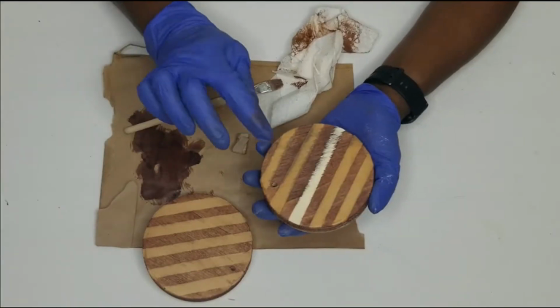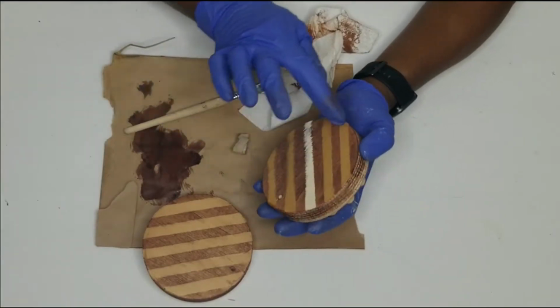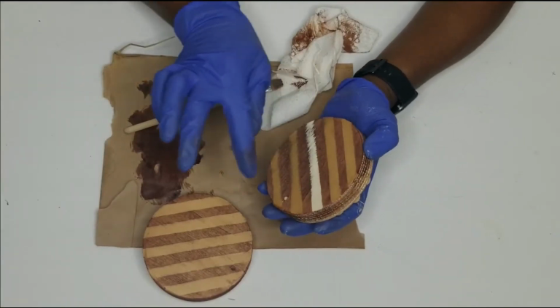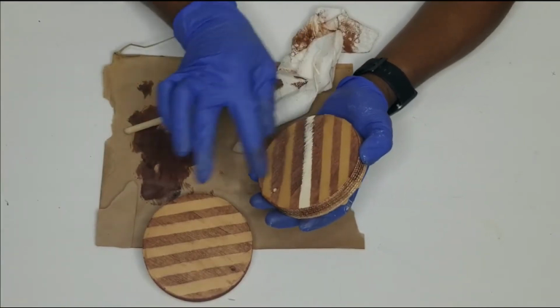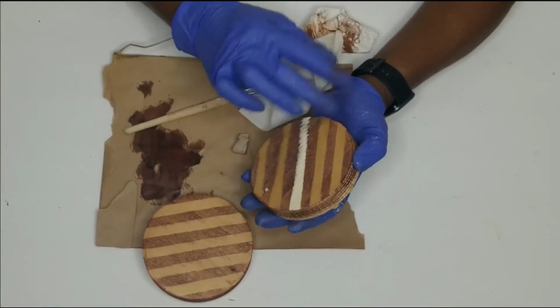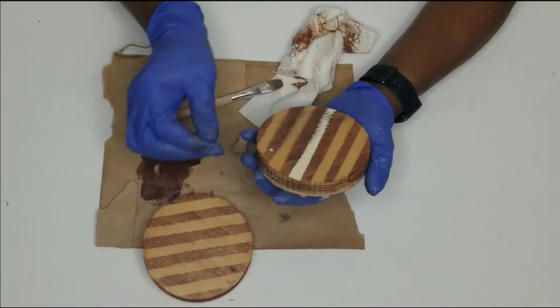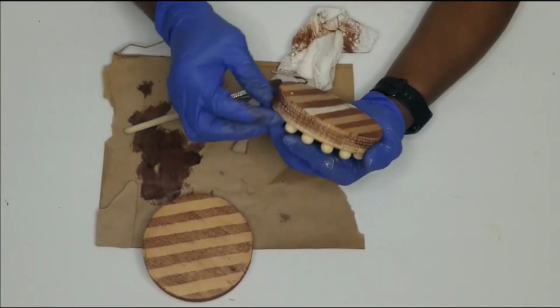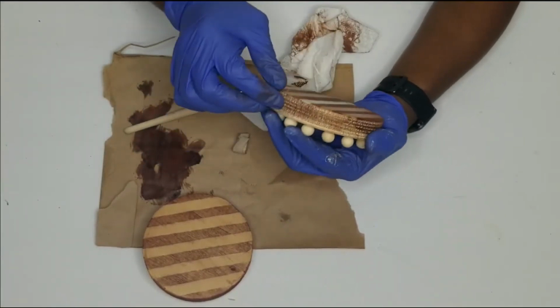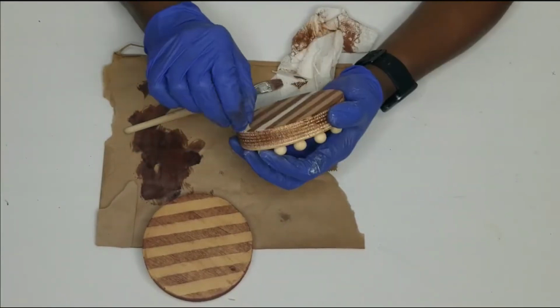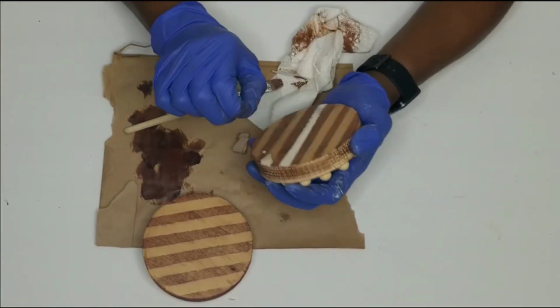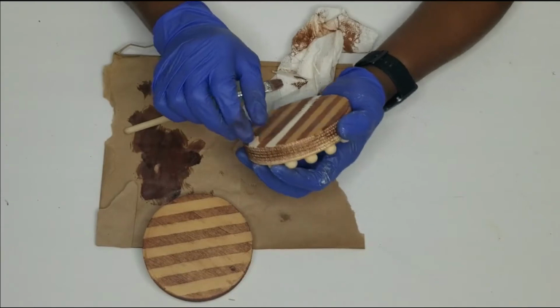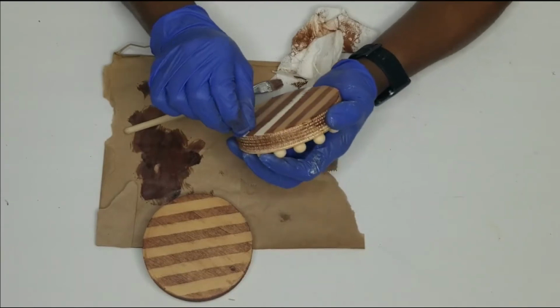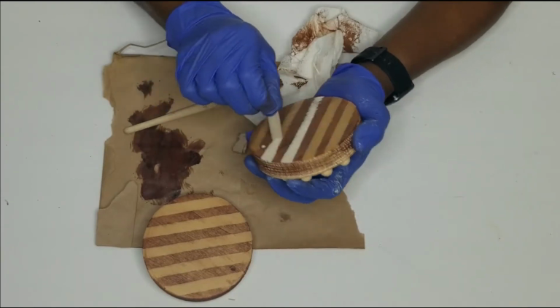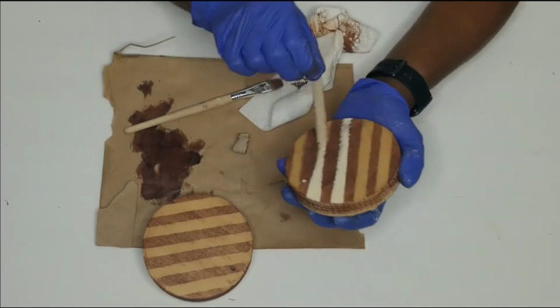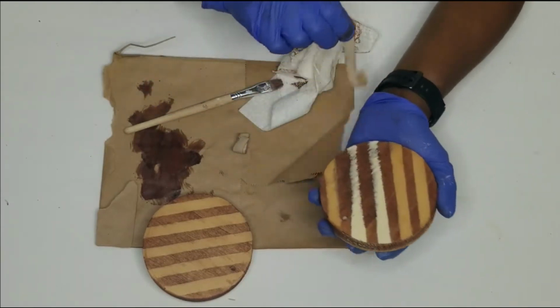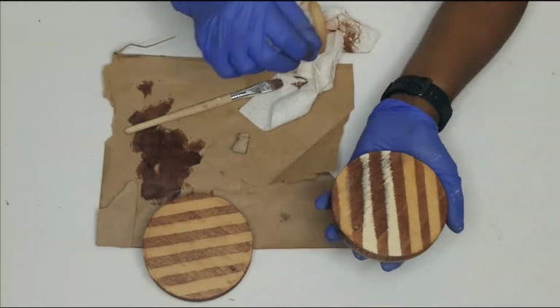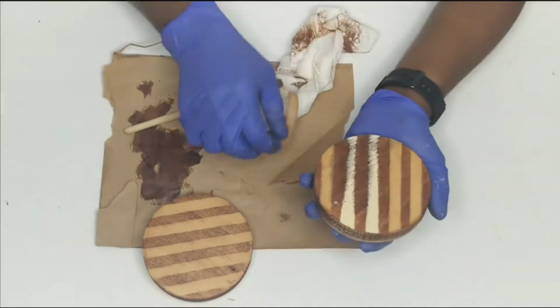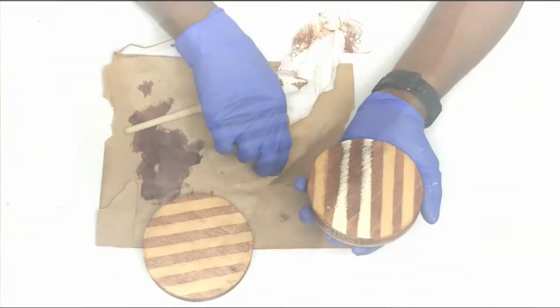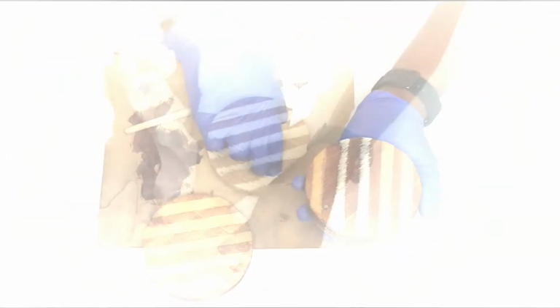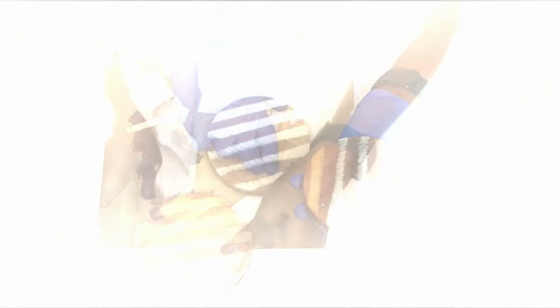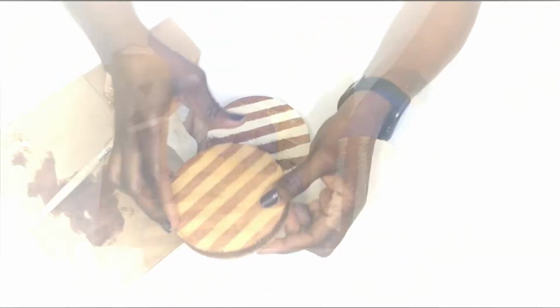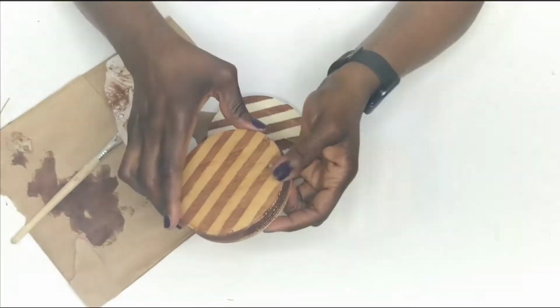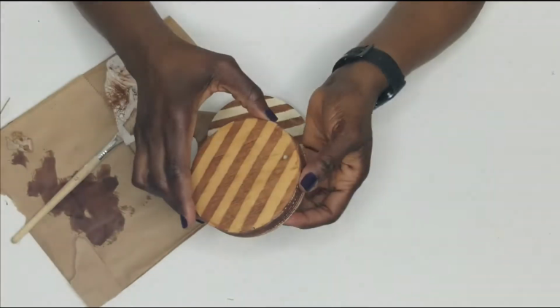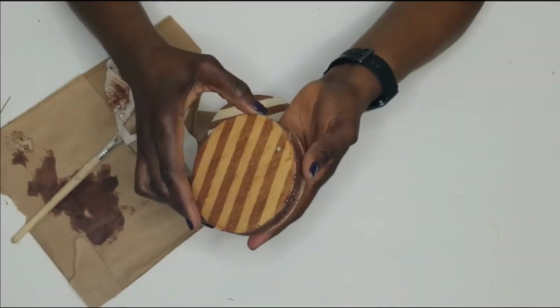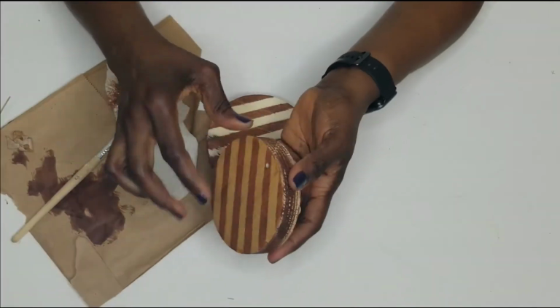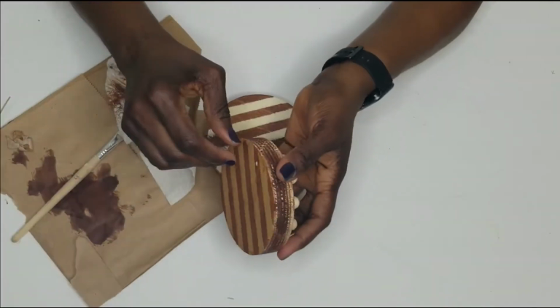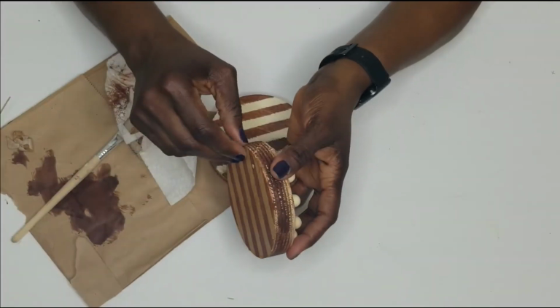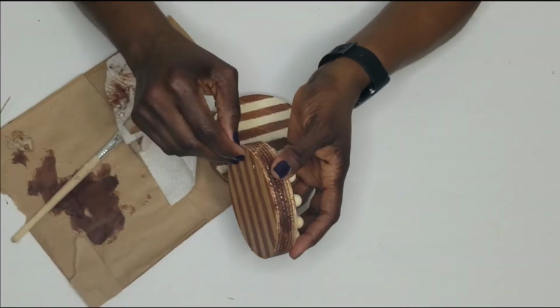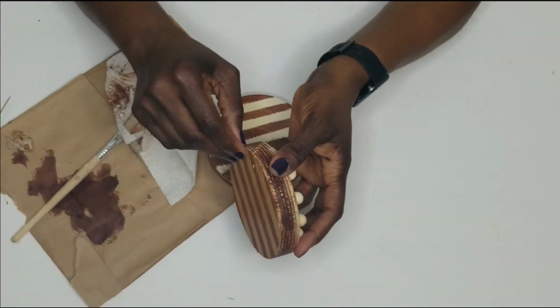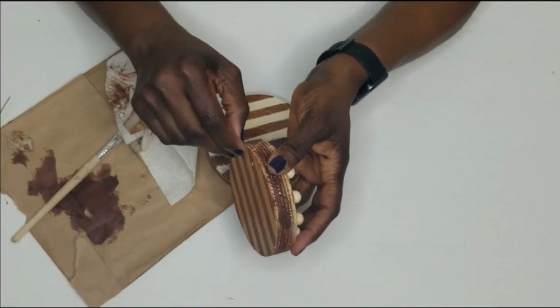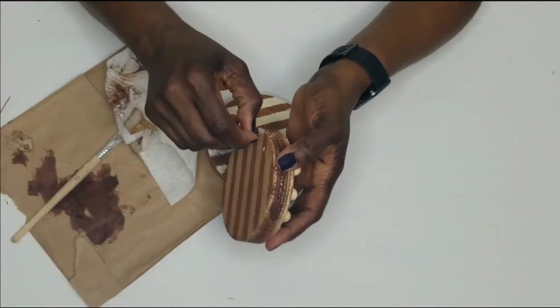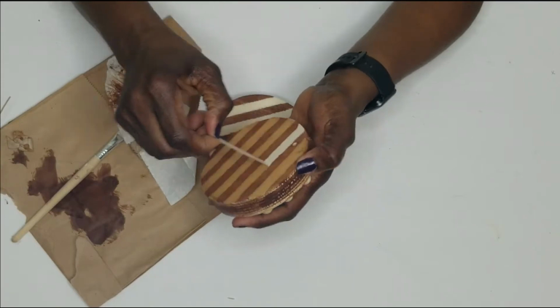This is the part that I love — removing the tape and revealing the color beneath. That just gave me a lot of fun doing that.